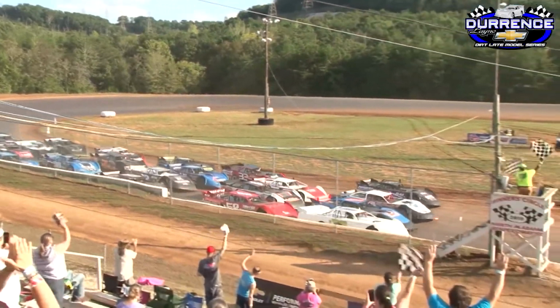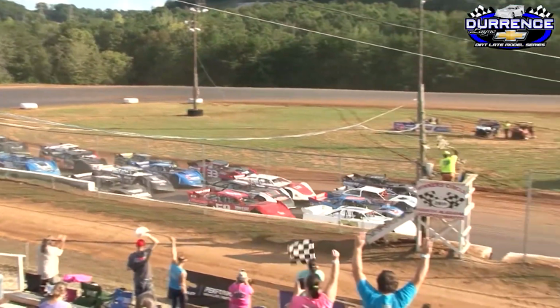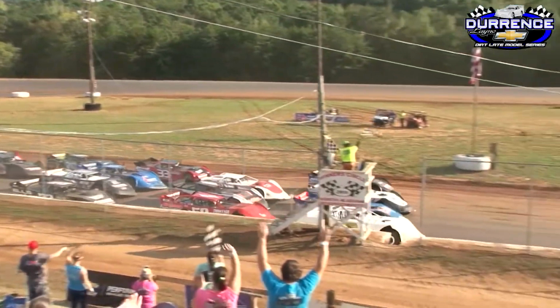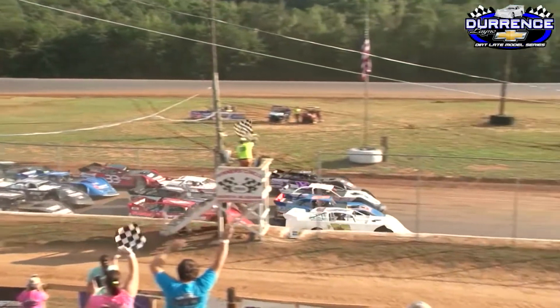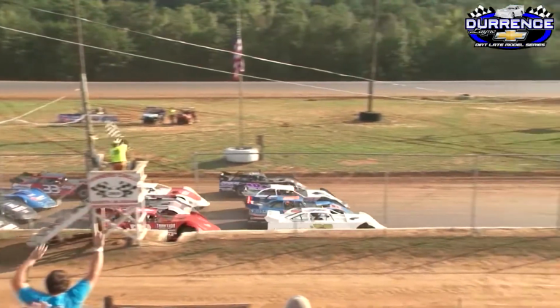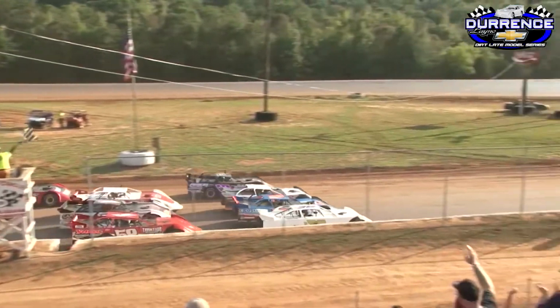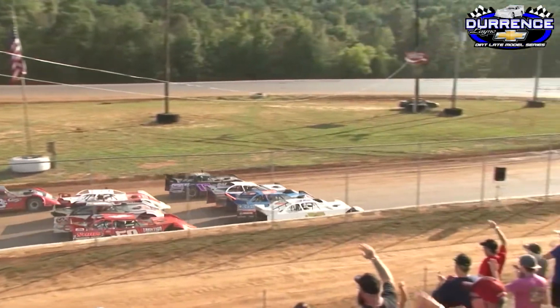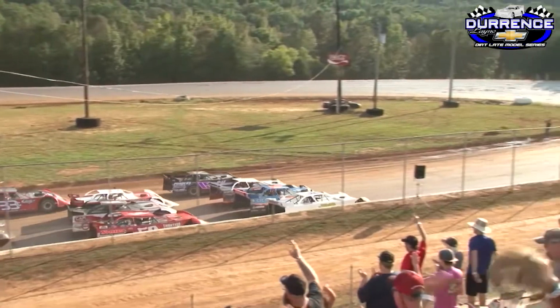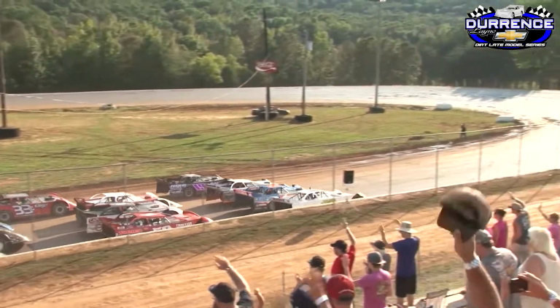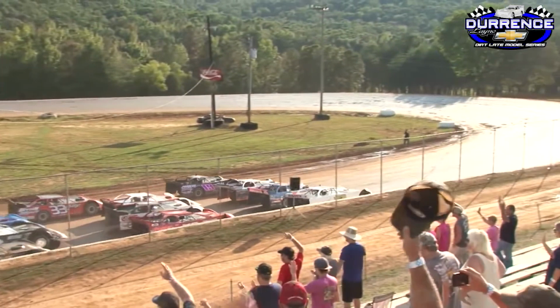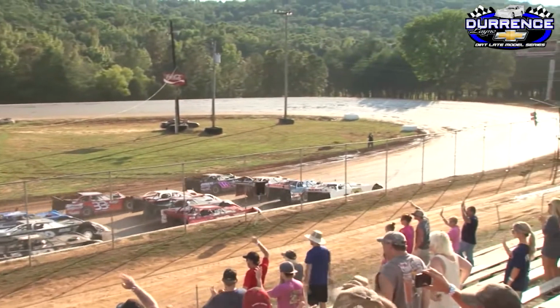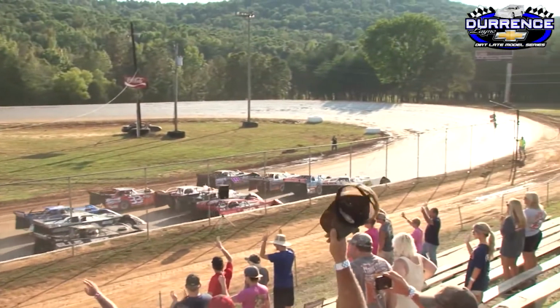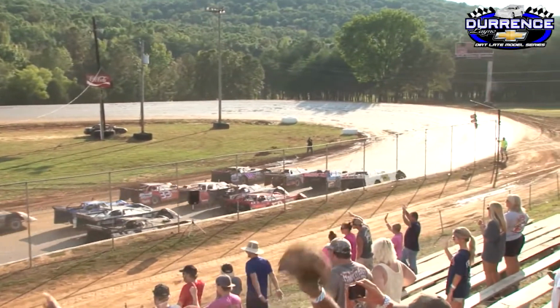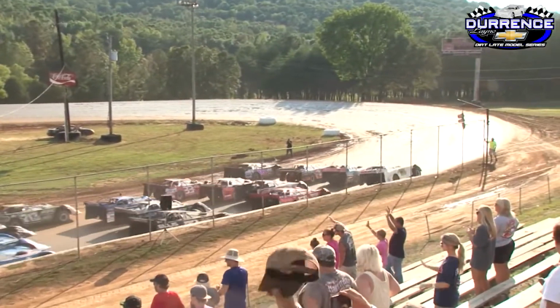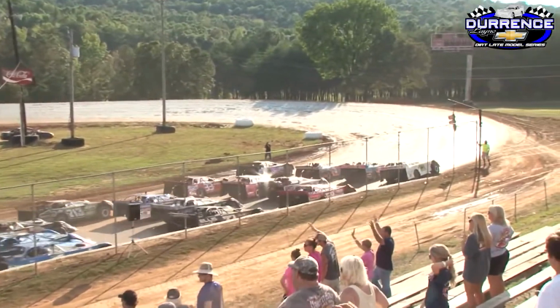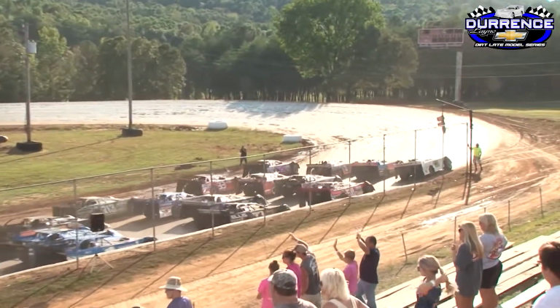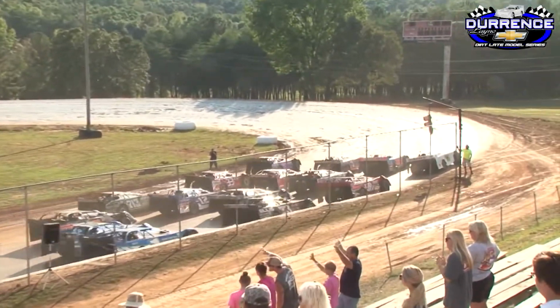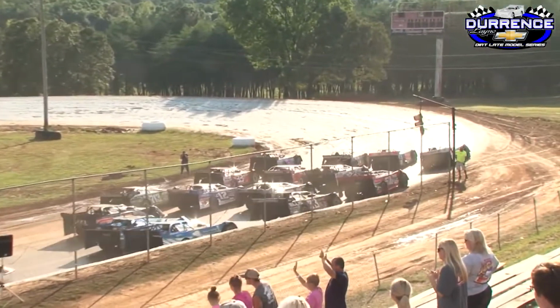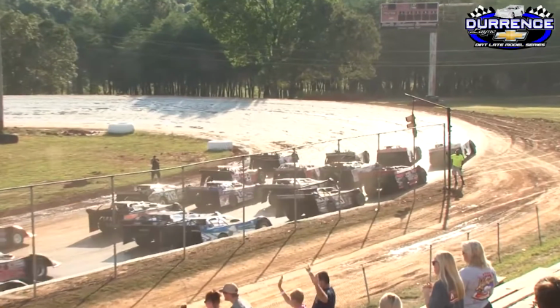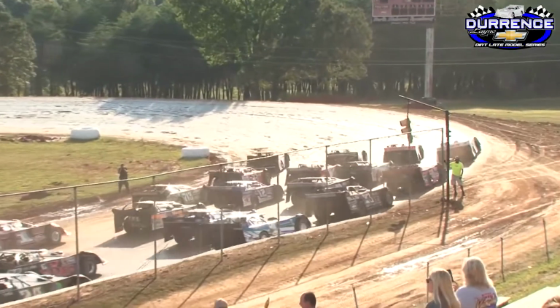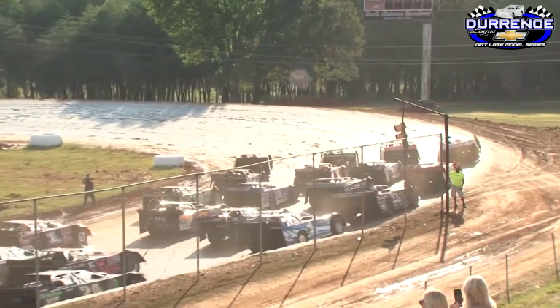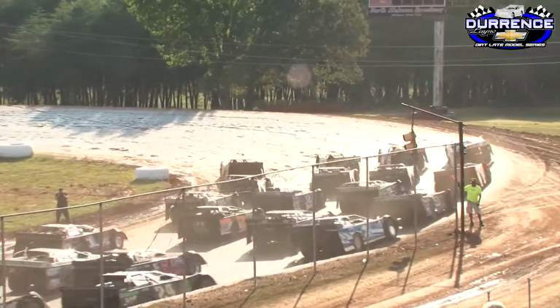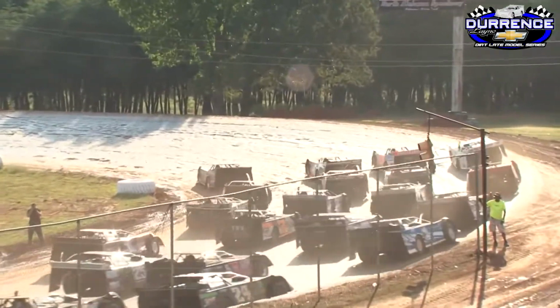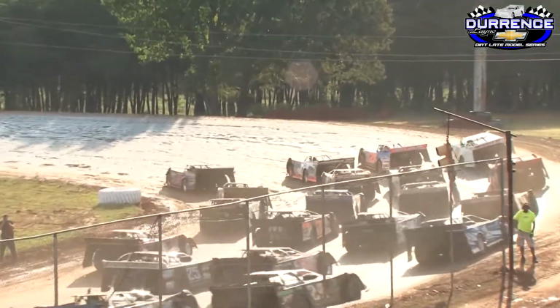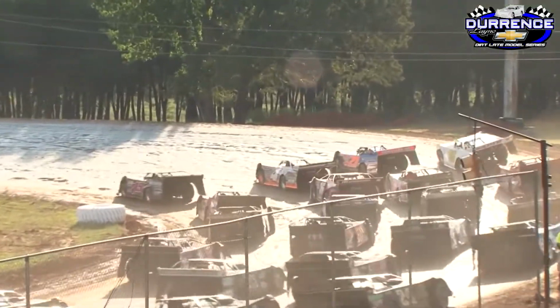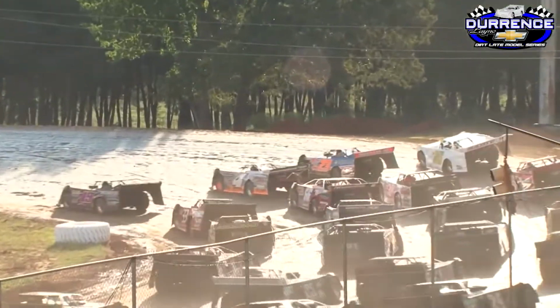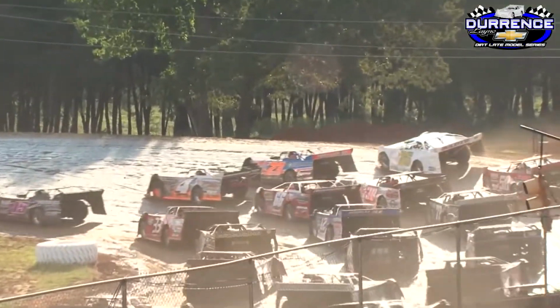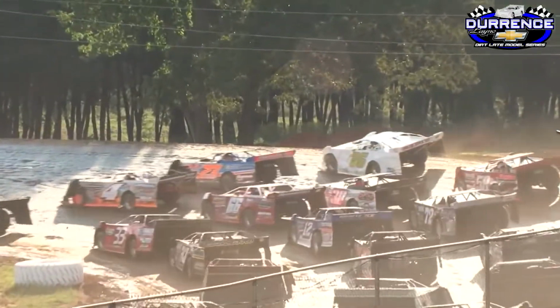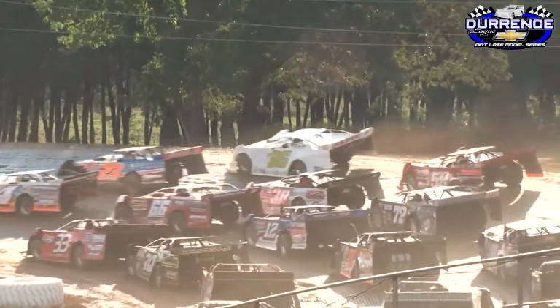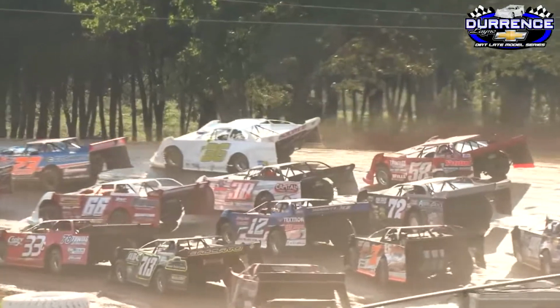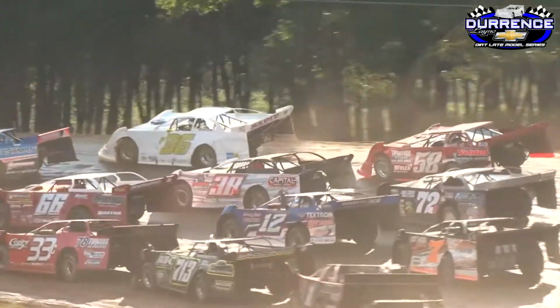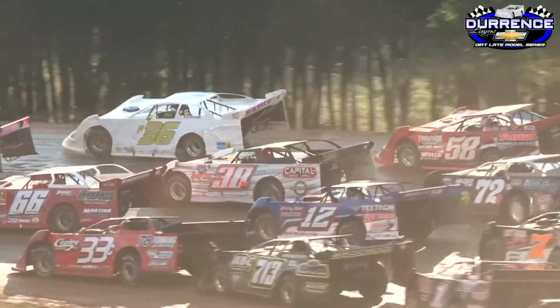Wave at them. They're waving at you. One of the most beautiful sights in all of motorsports, the four-wide salute to the fans formation from the Durance Lane Chevrolet Dirt Late Model Series.